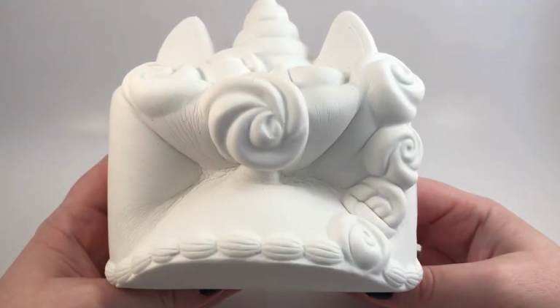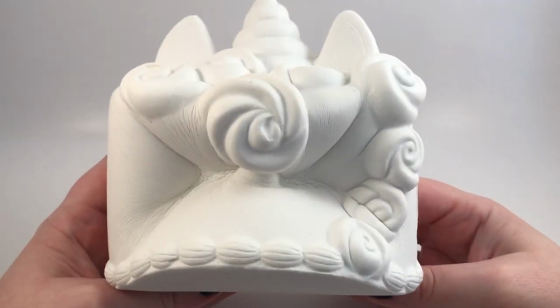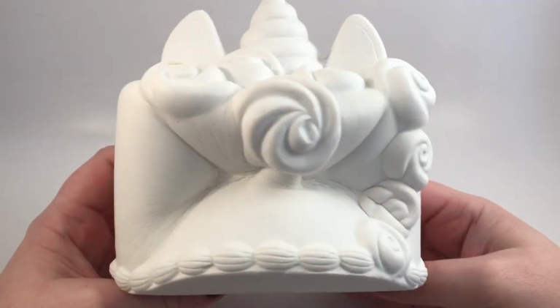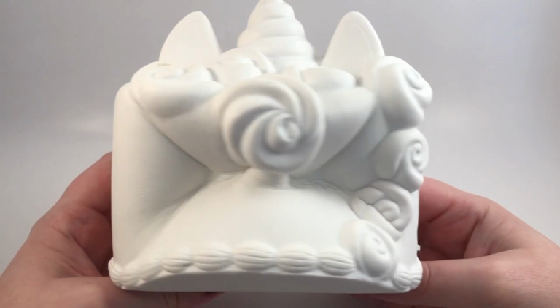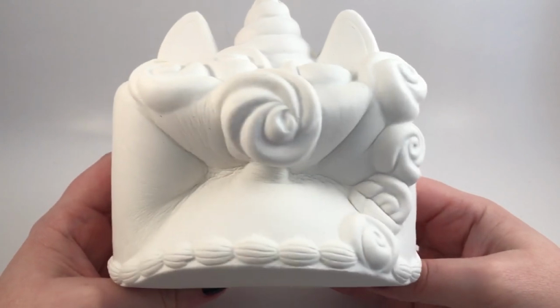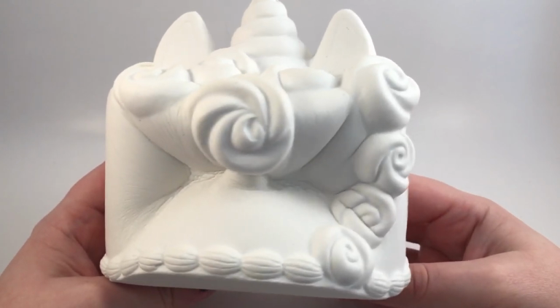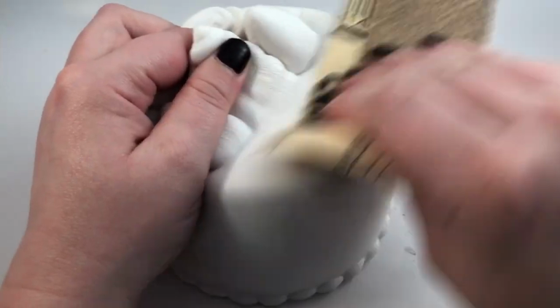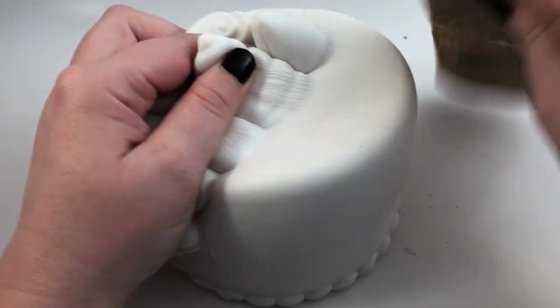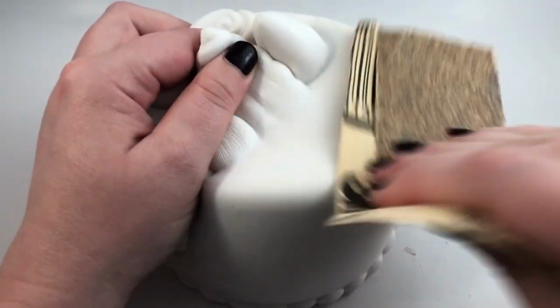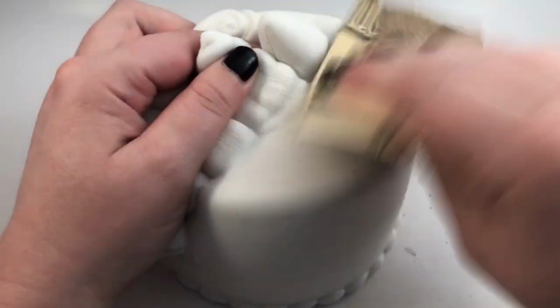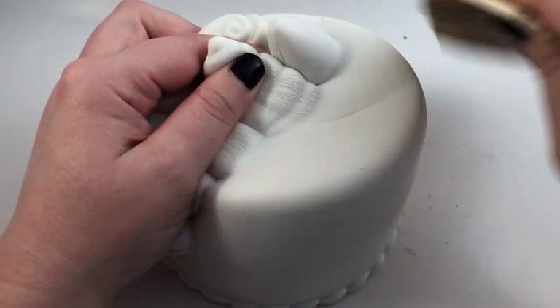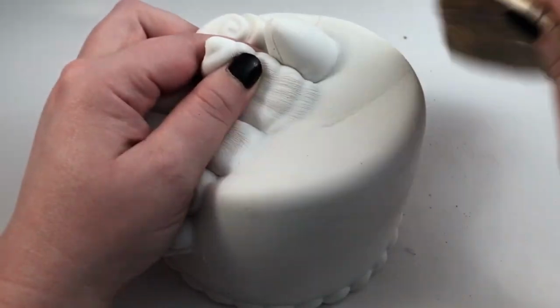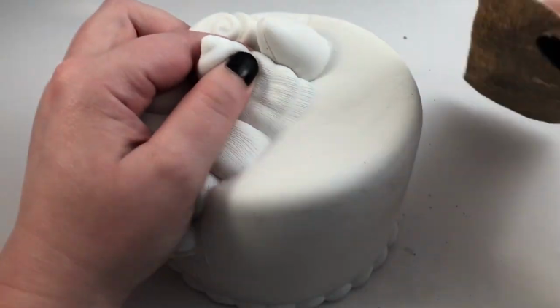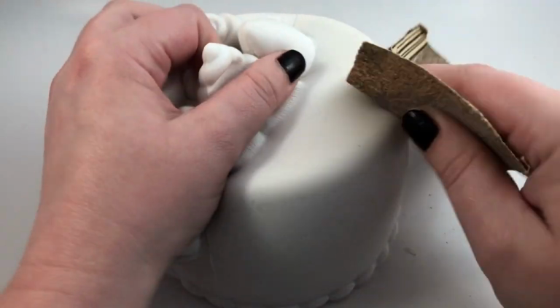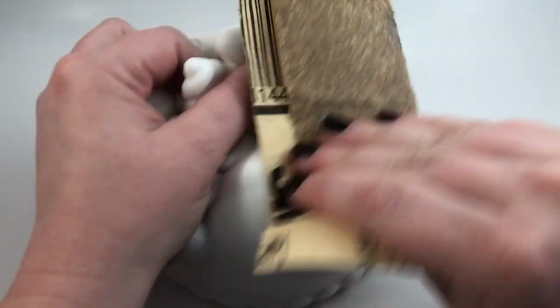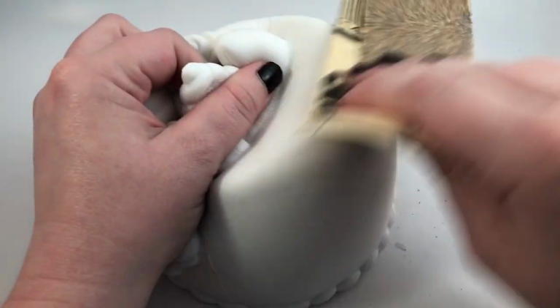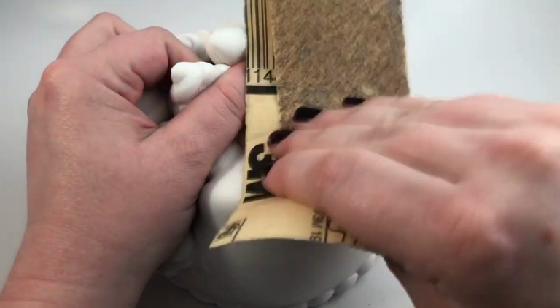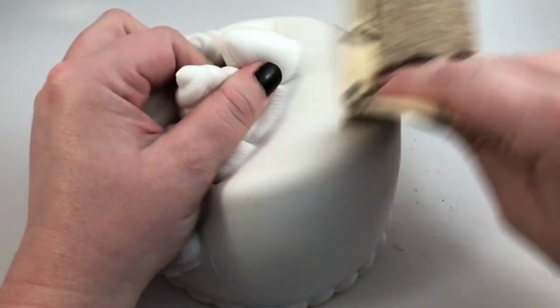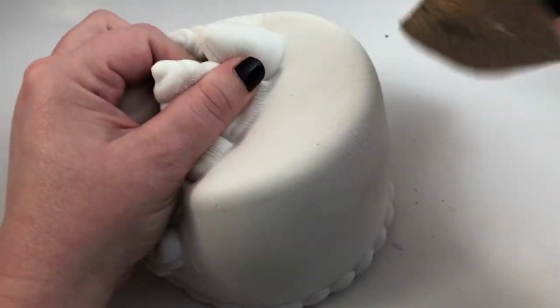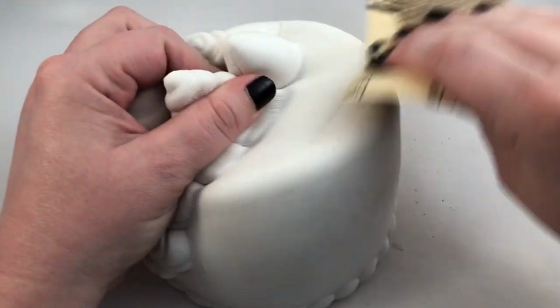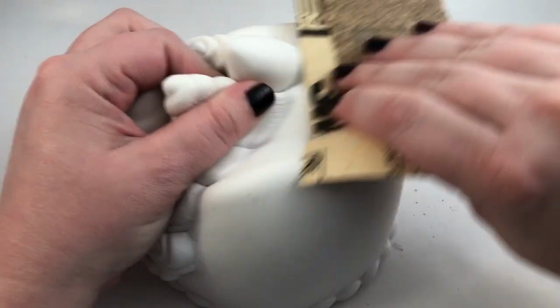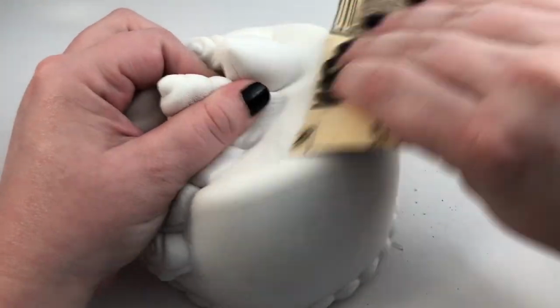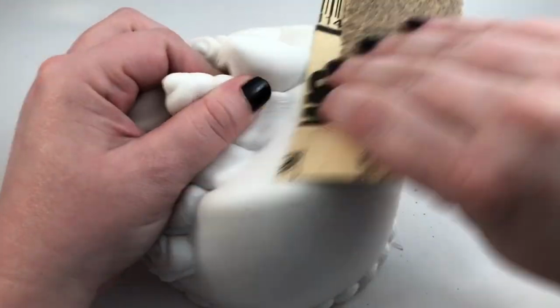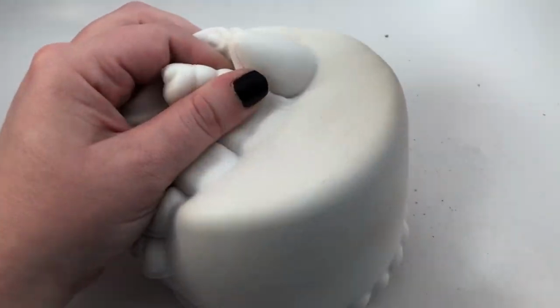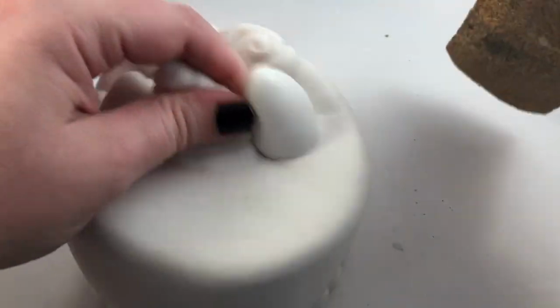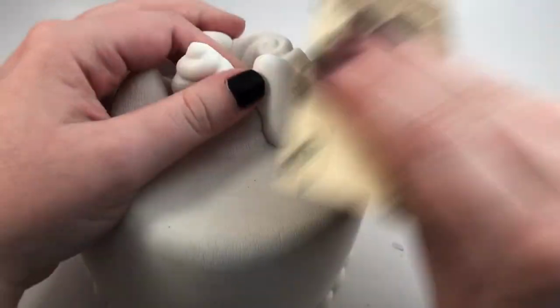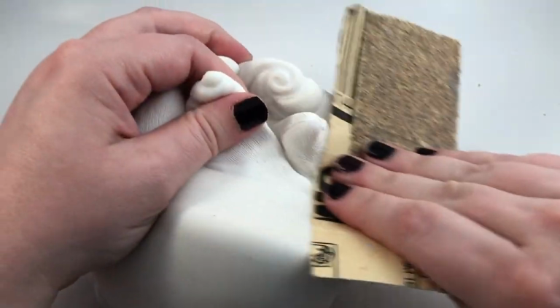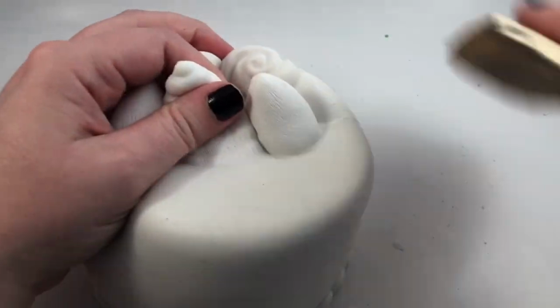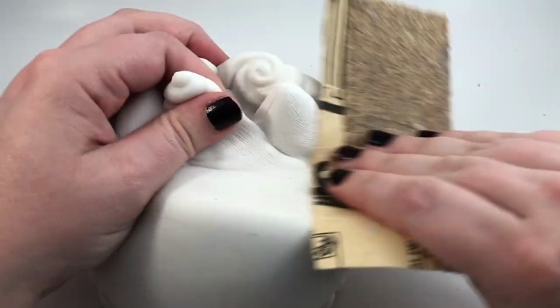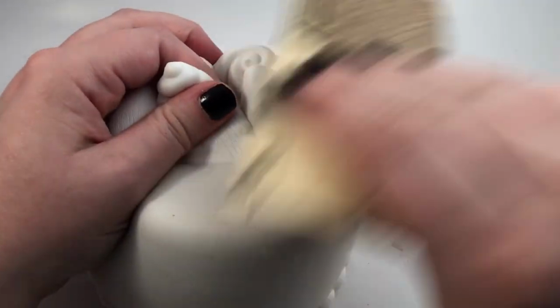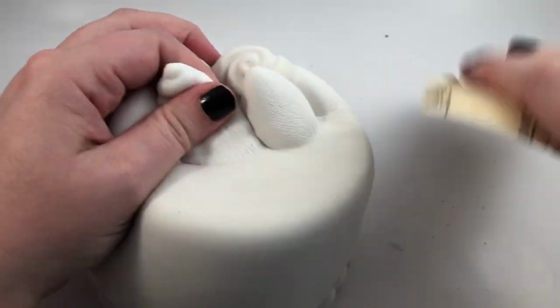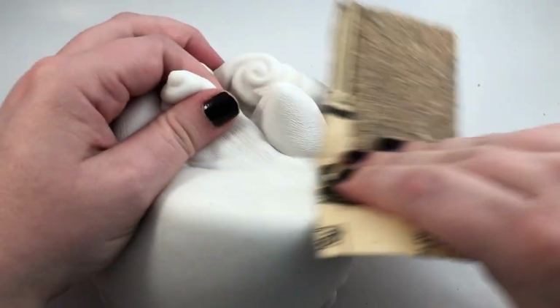We decided to make it Halloween. Sometimes with blank squishies the paint doesn't stick, so I'm just gonna be using some sandpaper to rough out the edges. This is a tip I got directly from Mariah Elizabeth, so thank you to her.